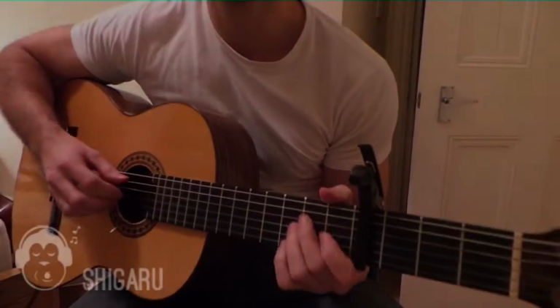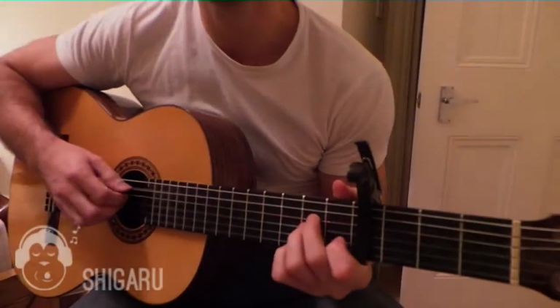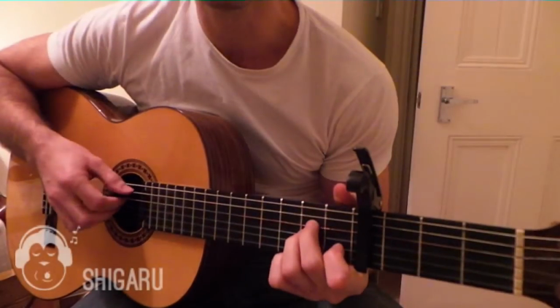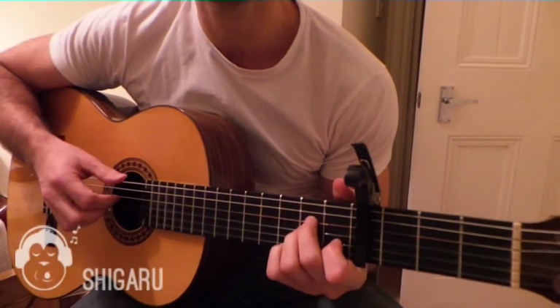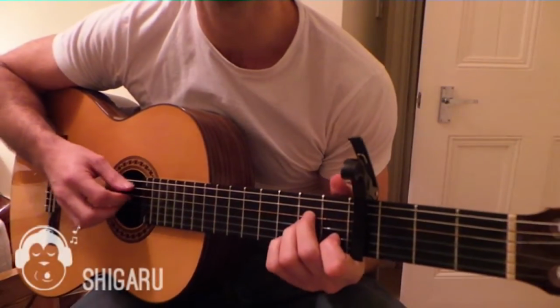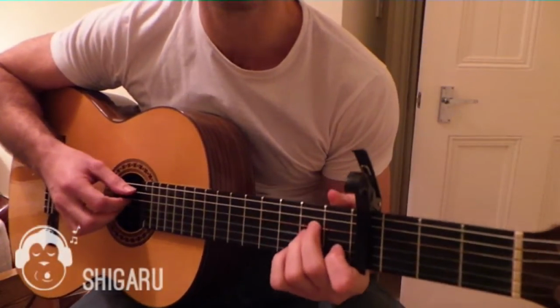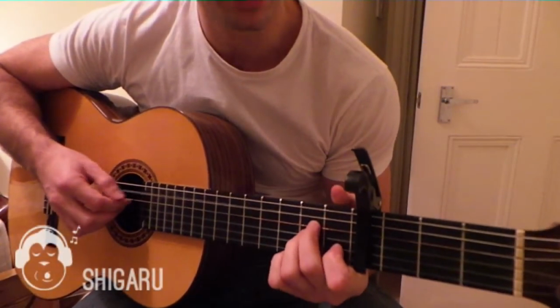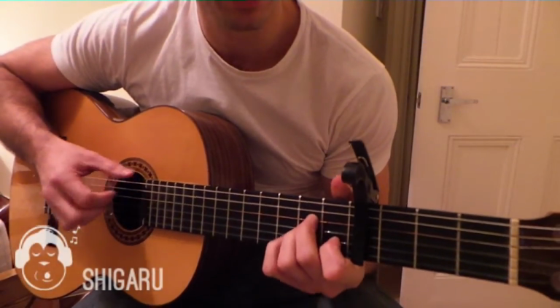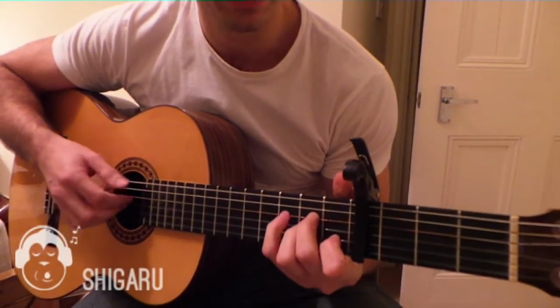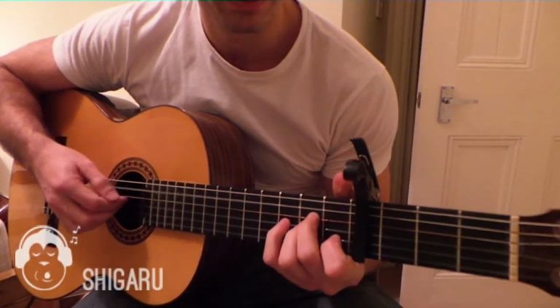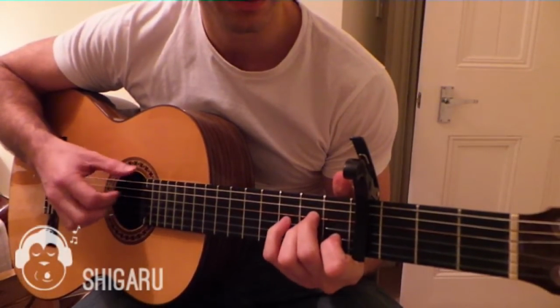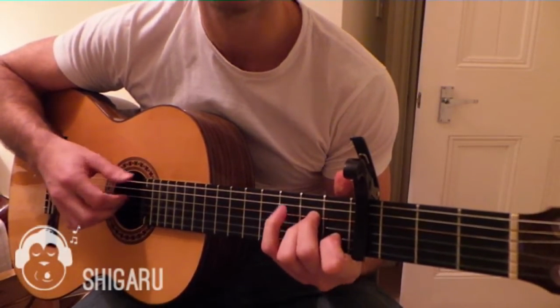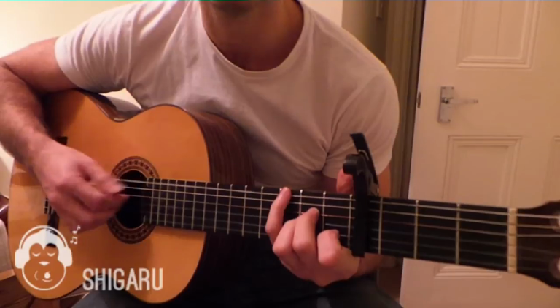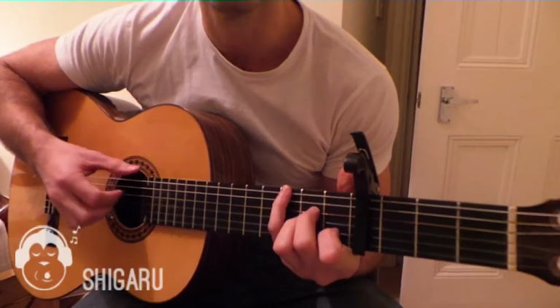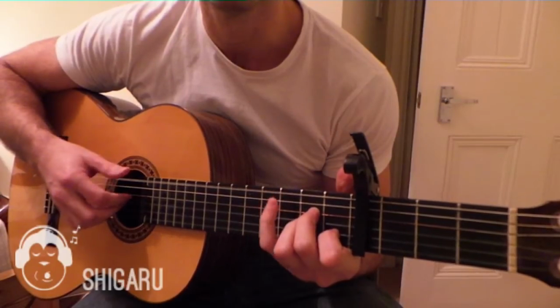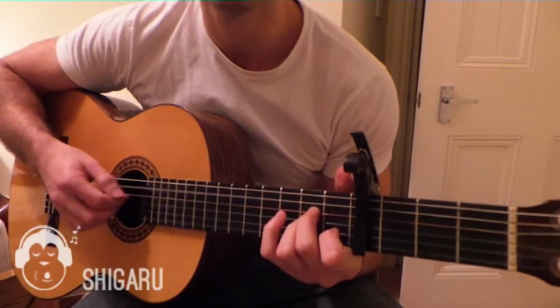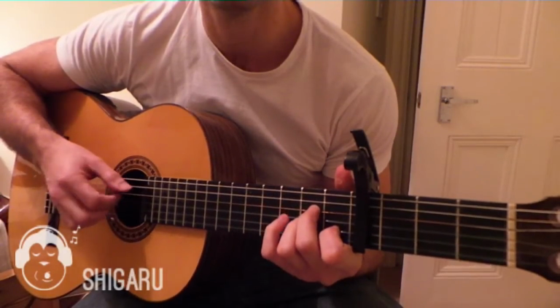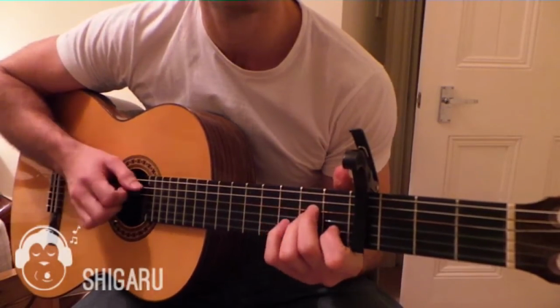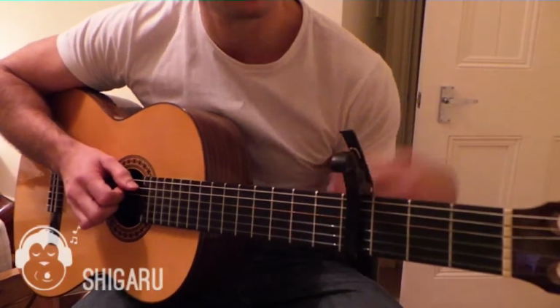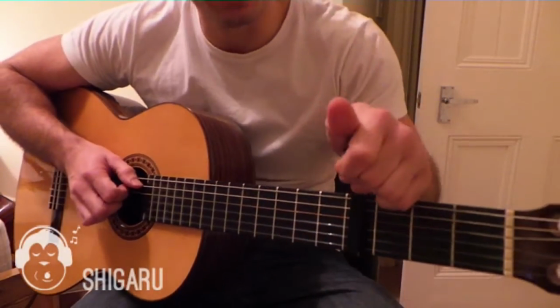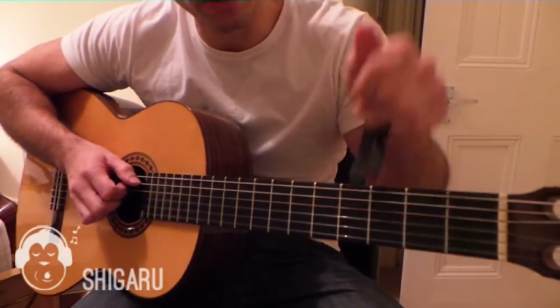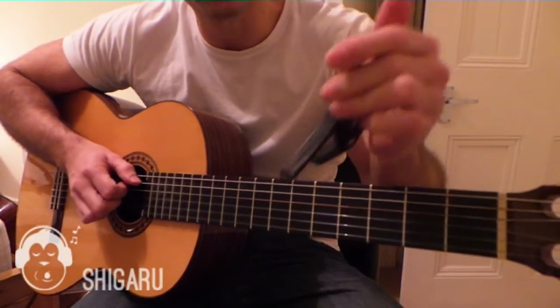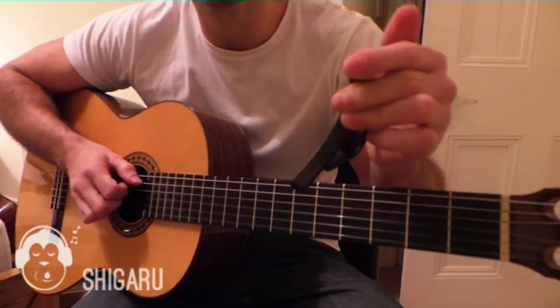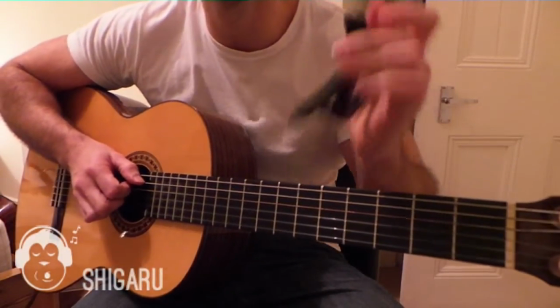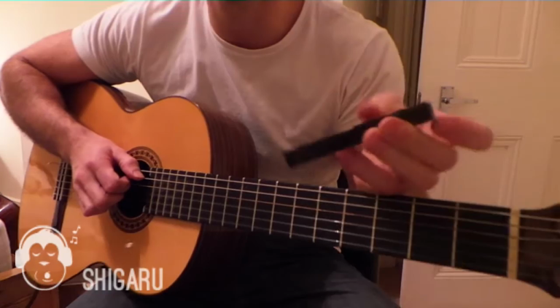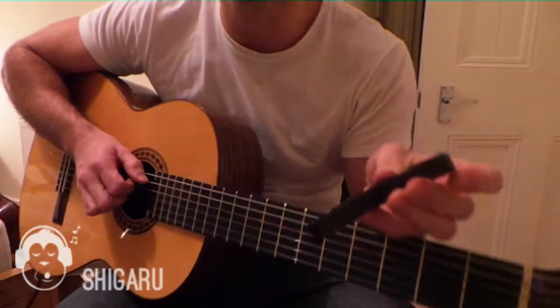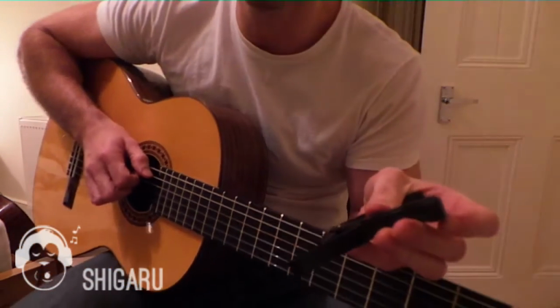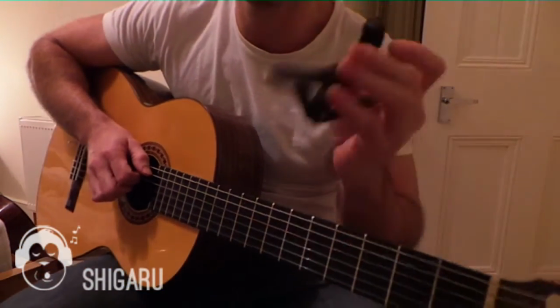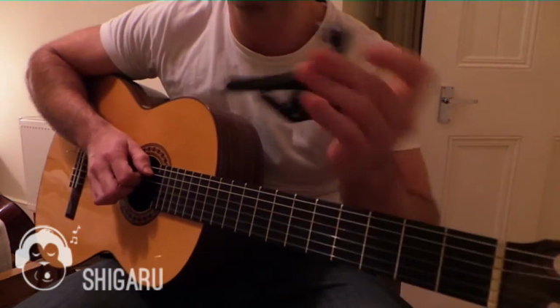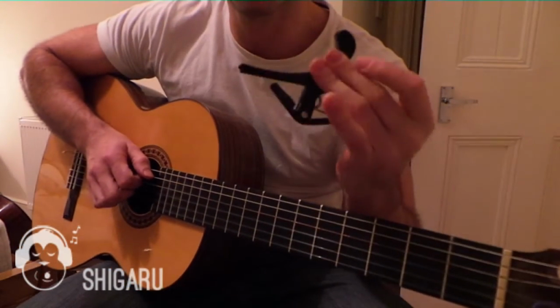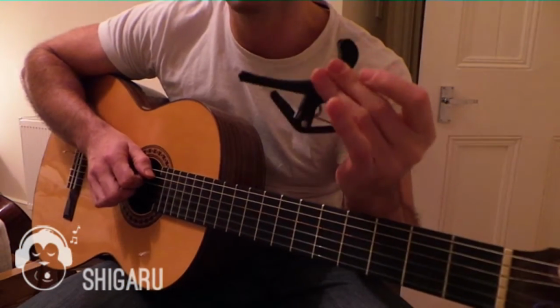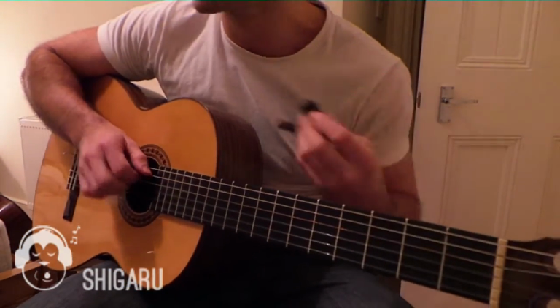This is going to be a lesson on how to make your own capo. If you don't have one of these, there is a way of making your own until you do manage to get one.